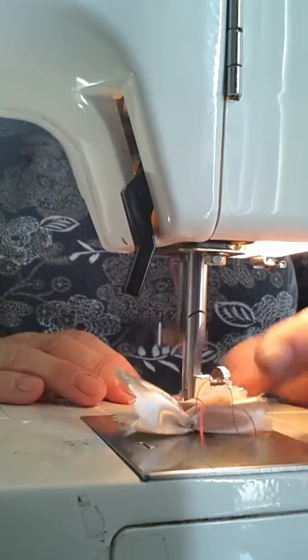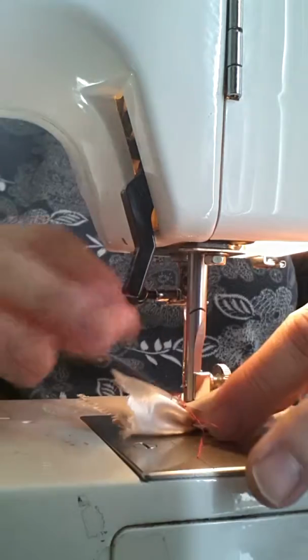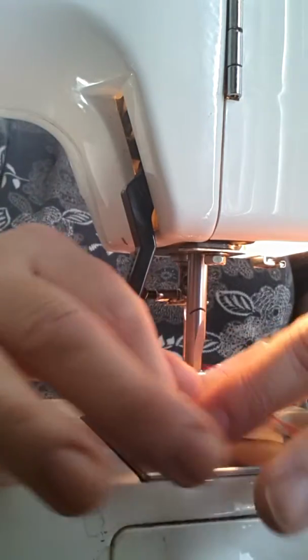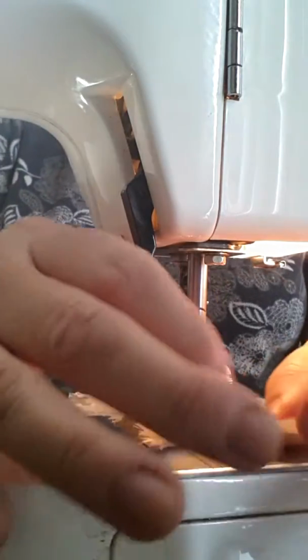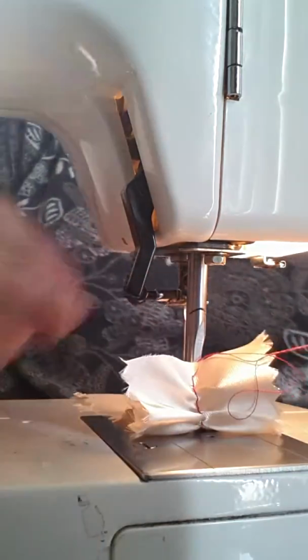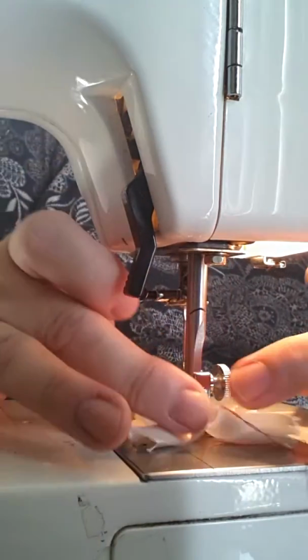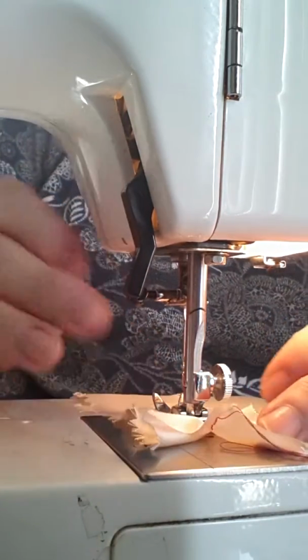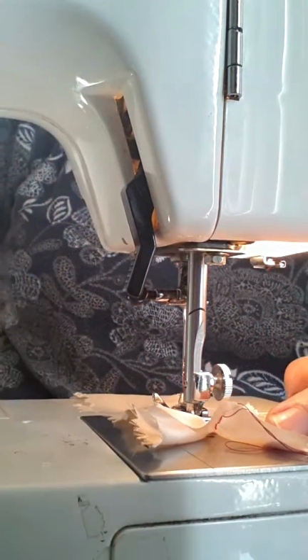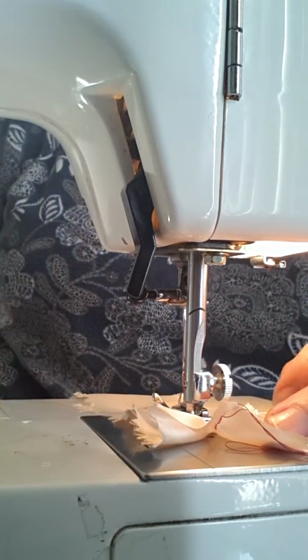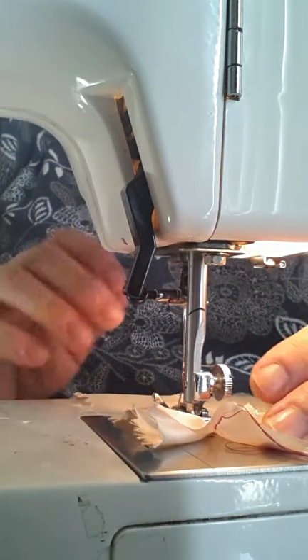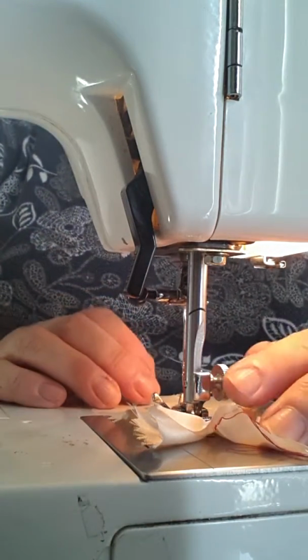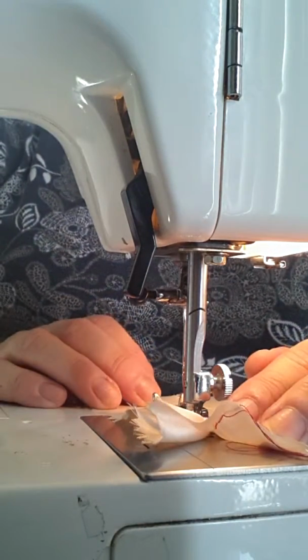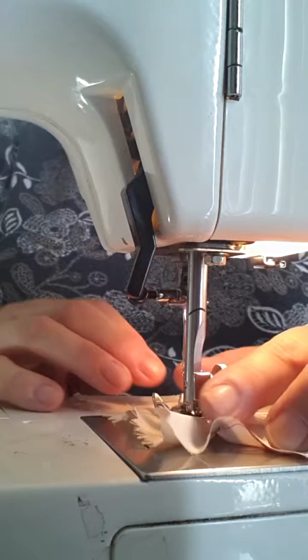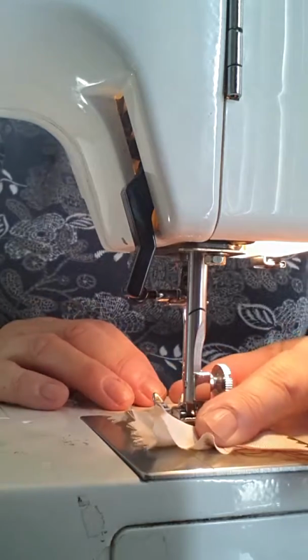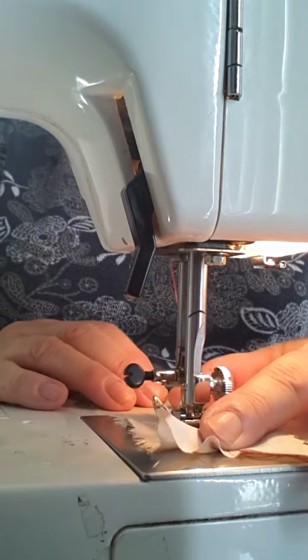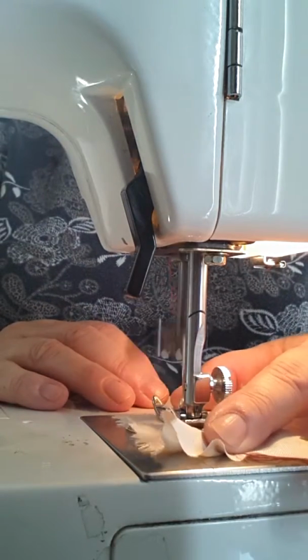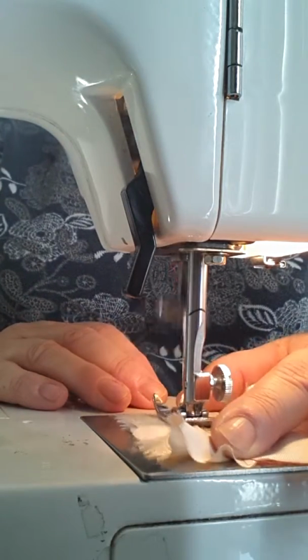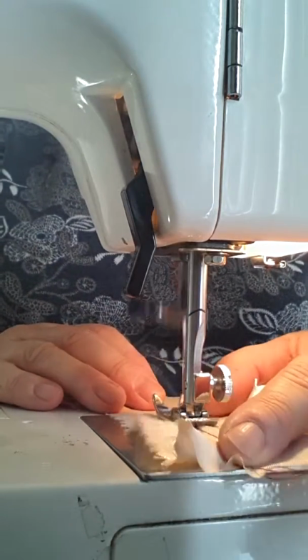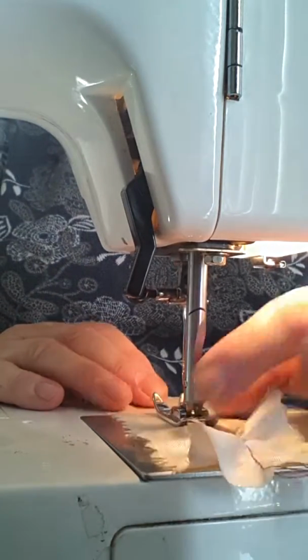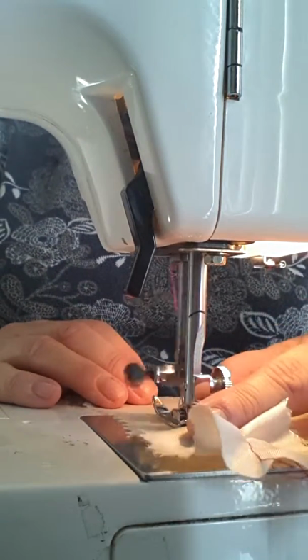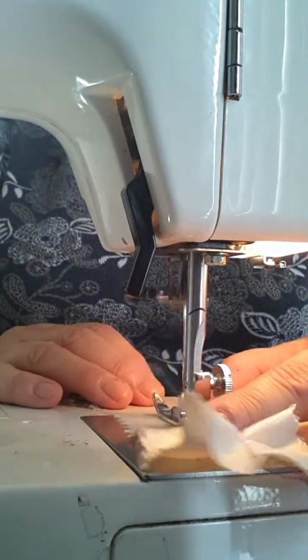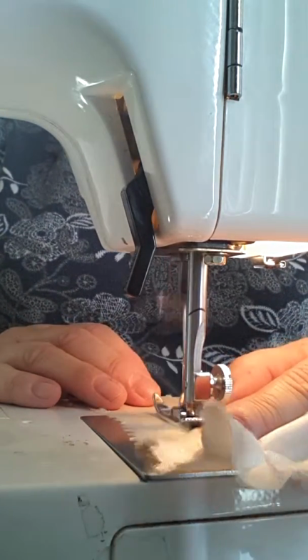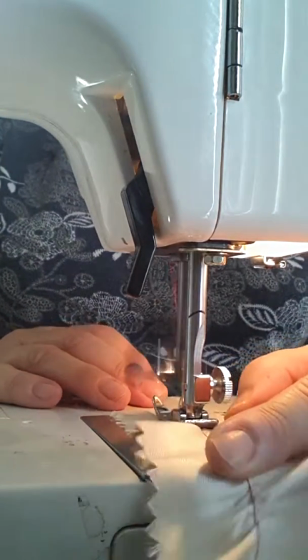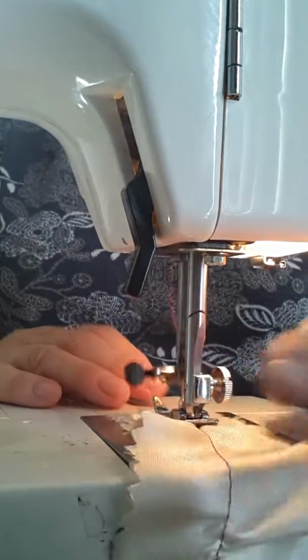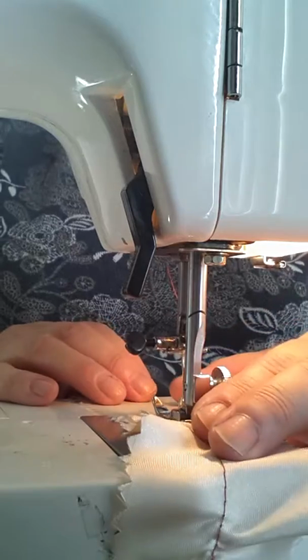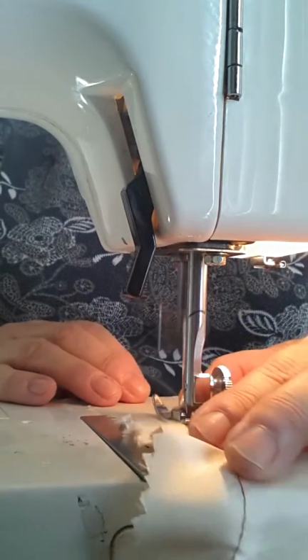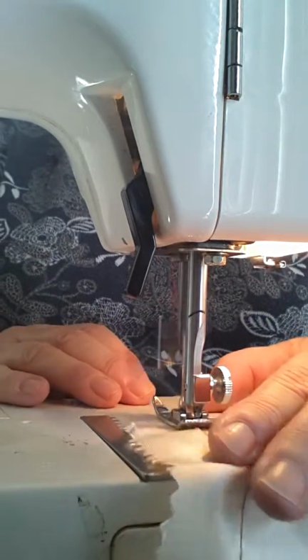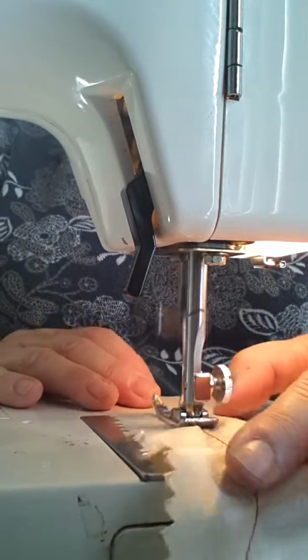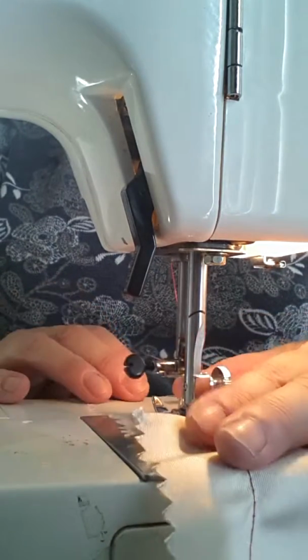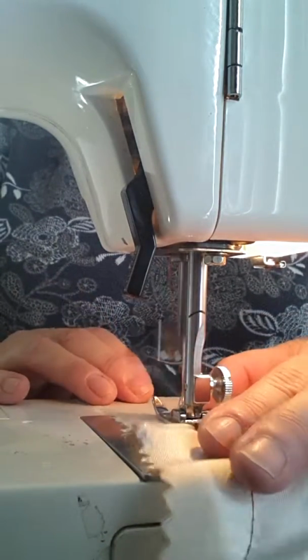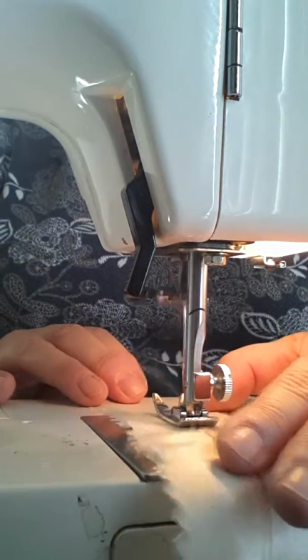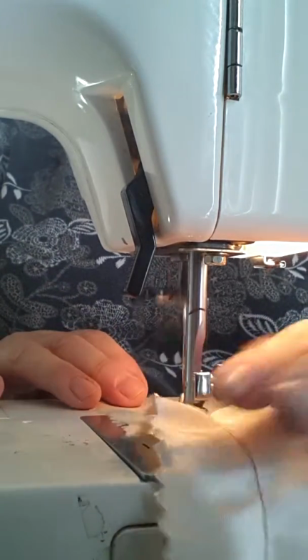As you can see, if you don't hold the fabric, it wants to gather by itself. So you want to hold it — not stretch it, but hold it — so you have a fighting chance when you go to do that second line of gathering.